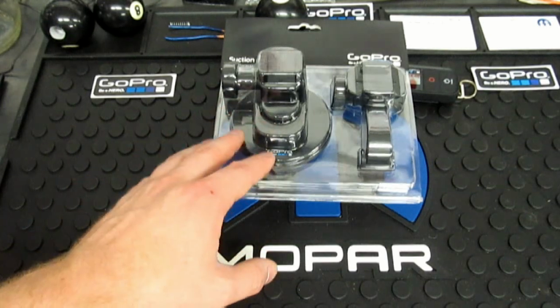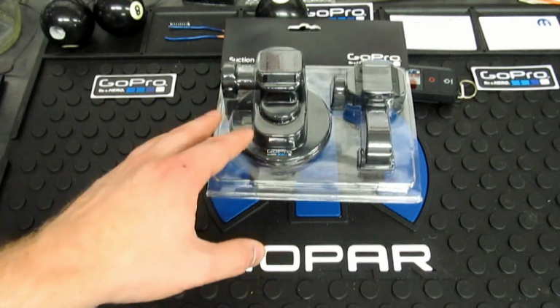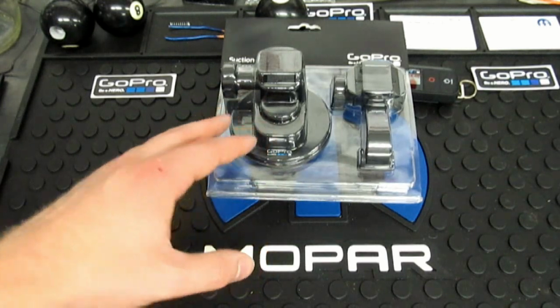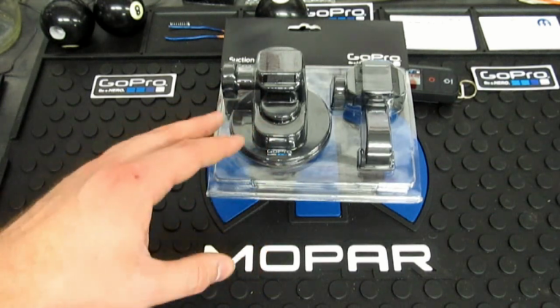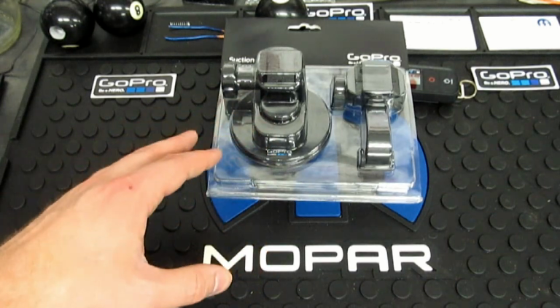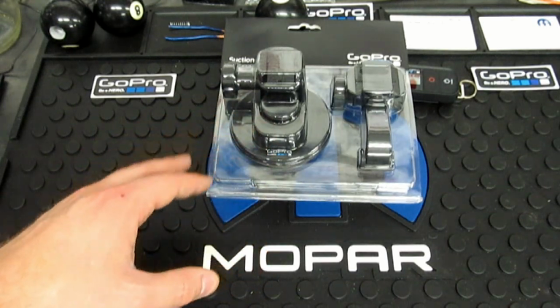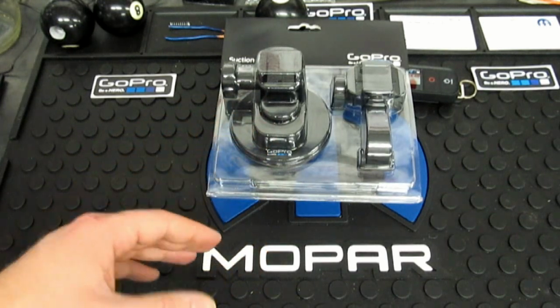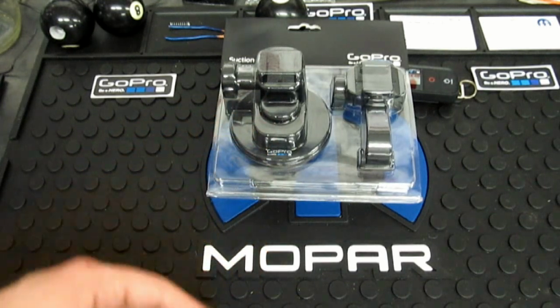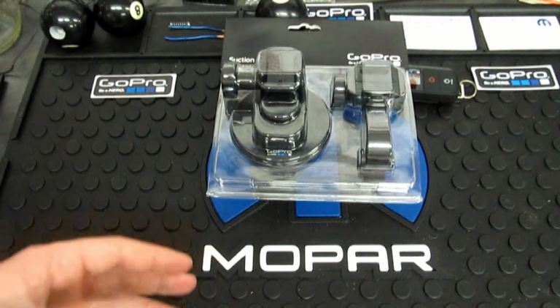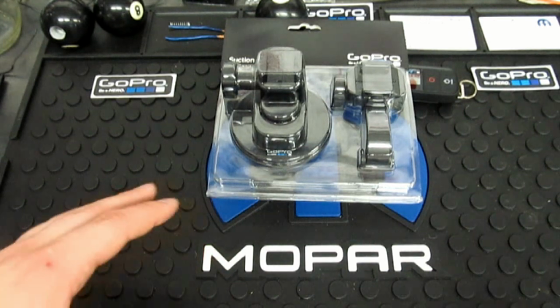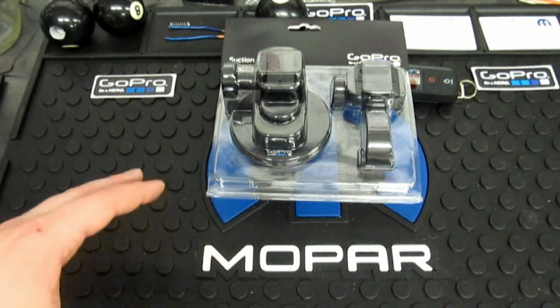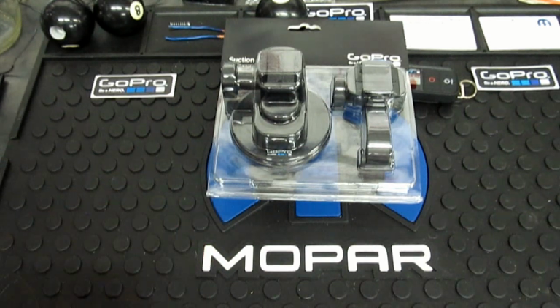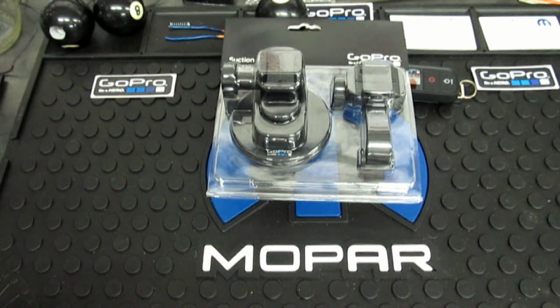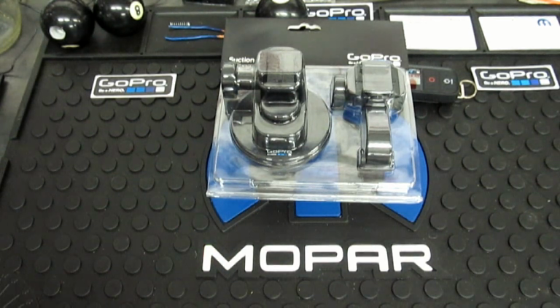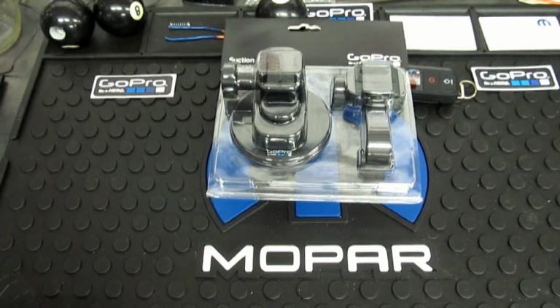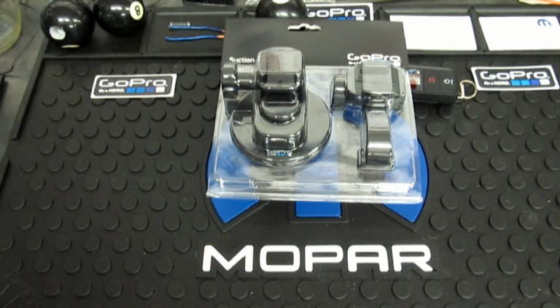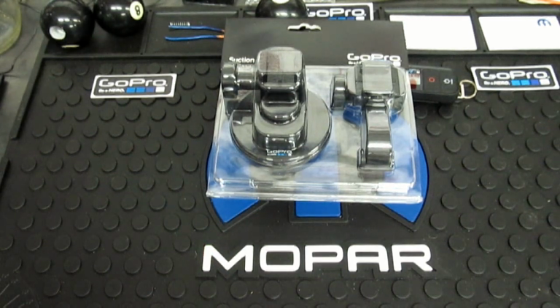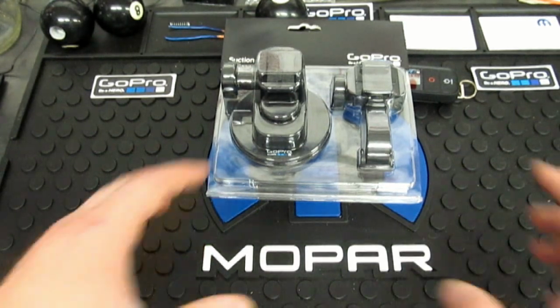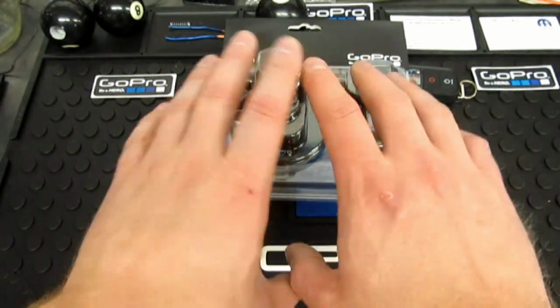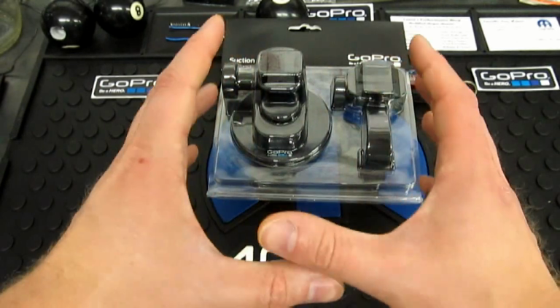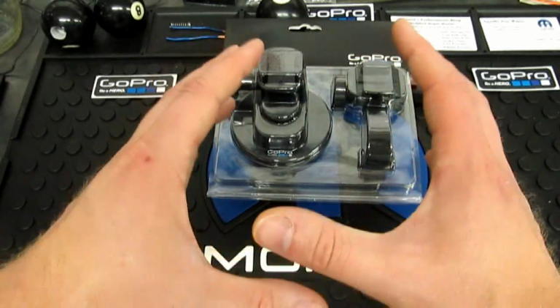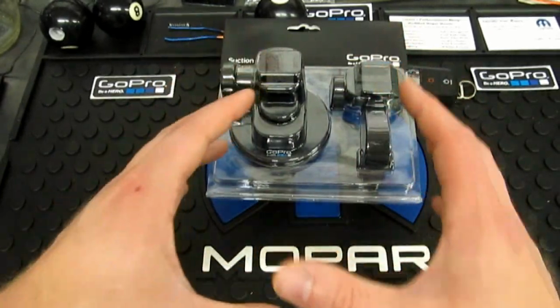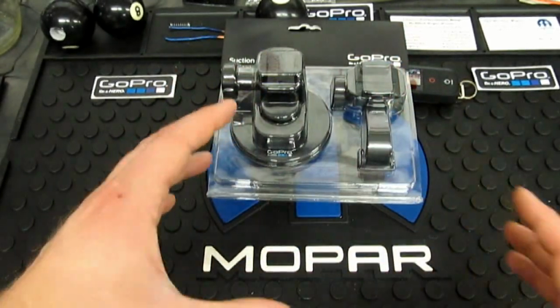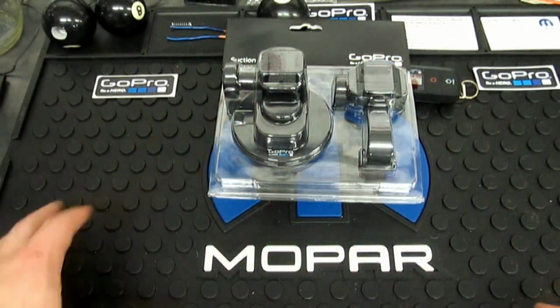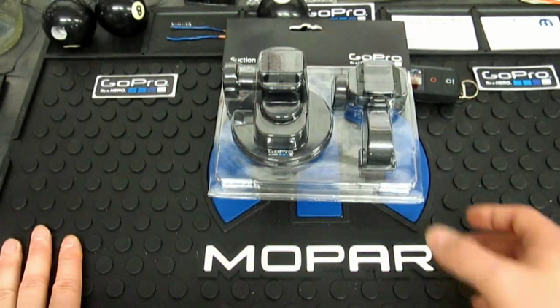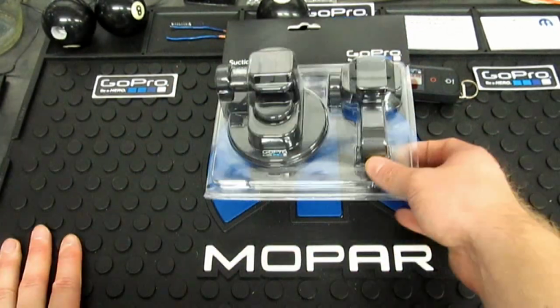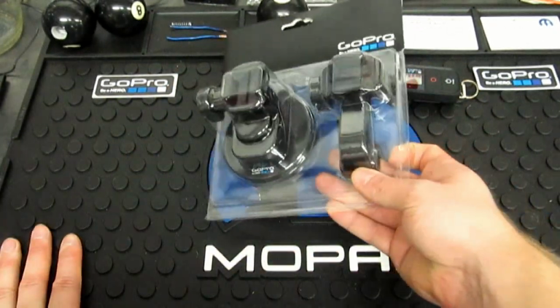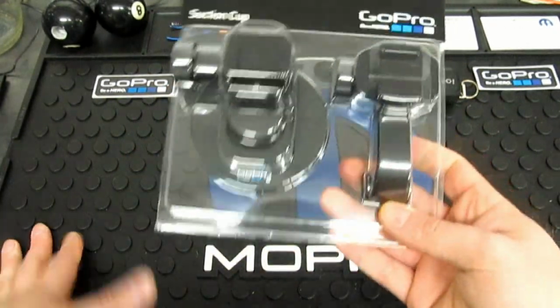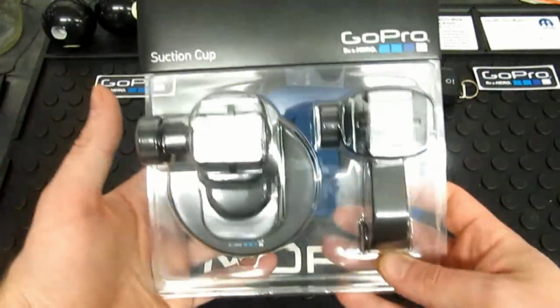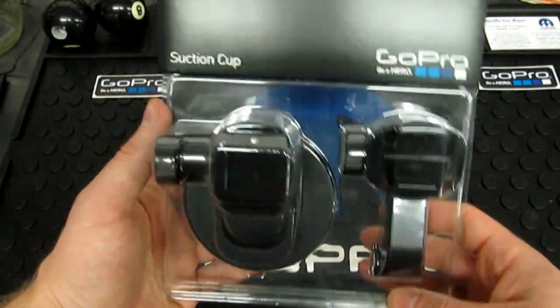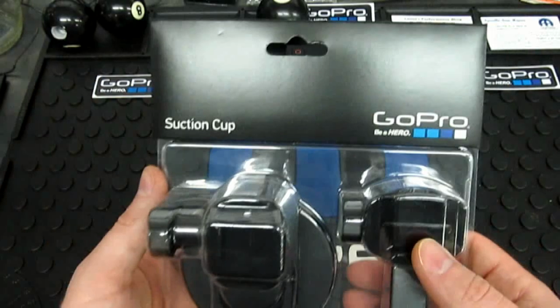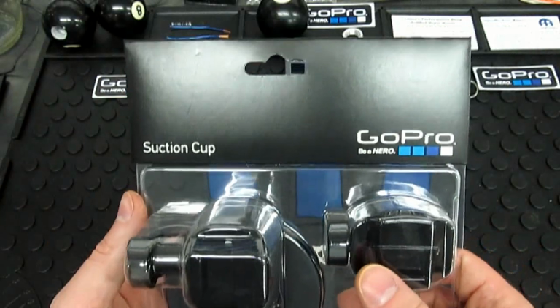I'm excited to try this one out — it is smaller, it looks way better. I like the fact that this one is blacked out; it's going to work well with my personal vehicle lineup. The old one kind of had that big ugly clear suction cup on it, but nonetheless this is what the packaging is going to look like.